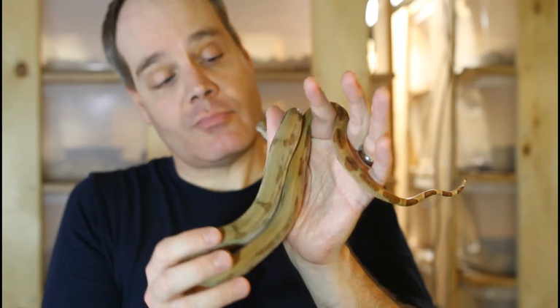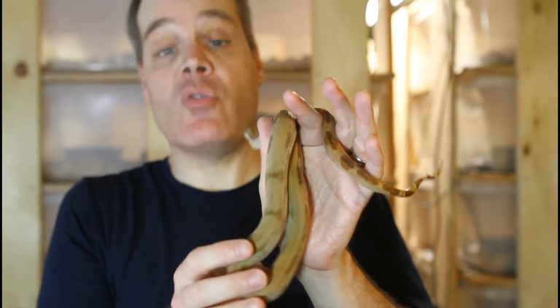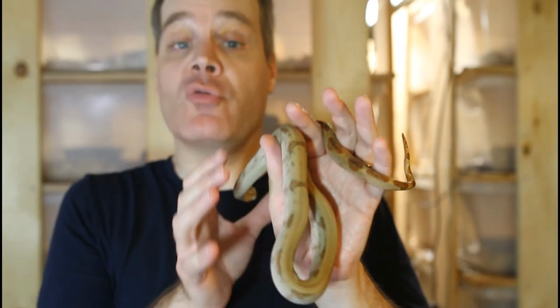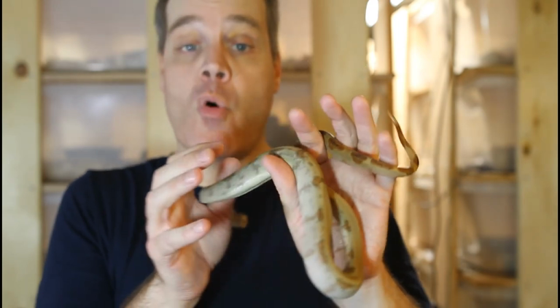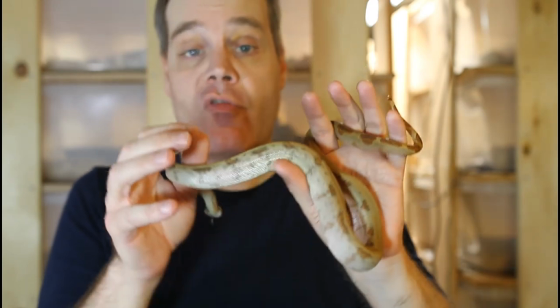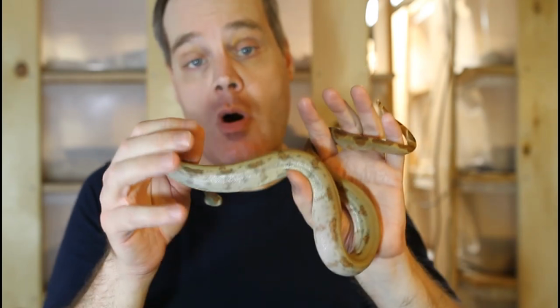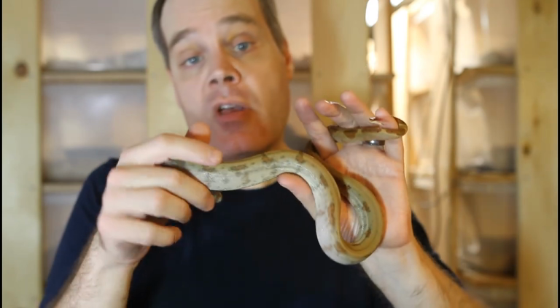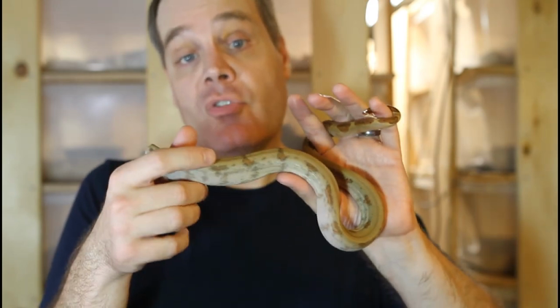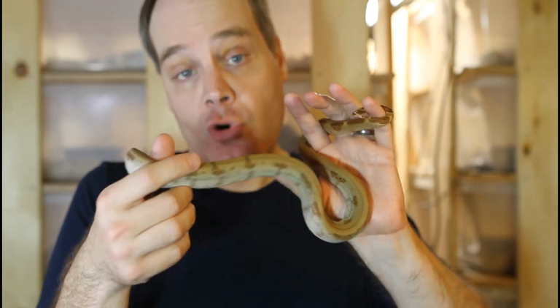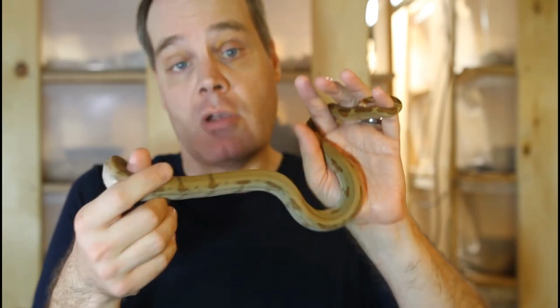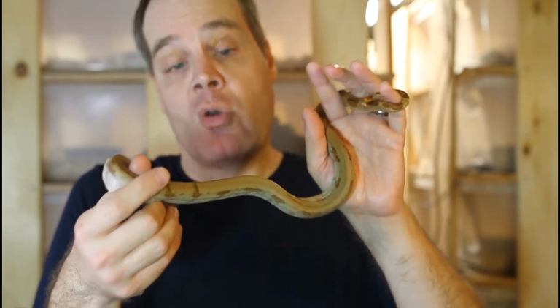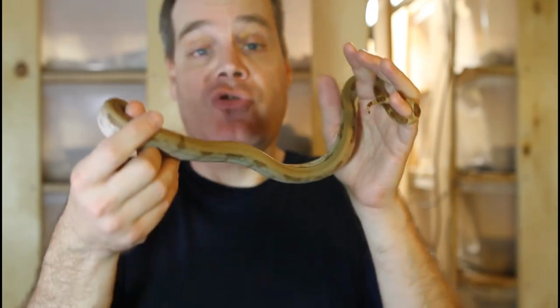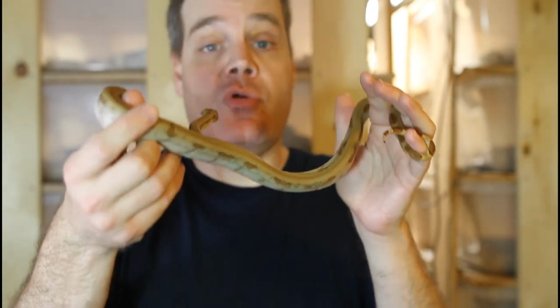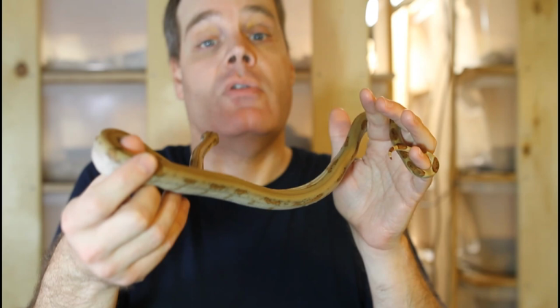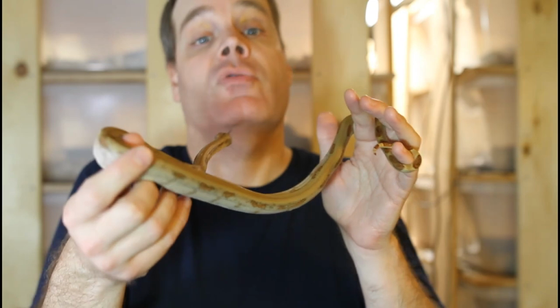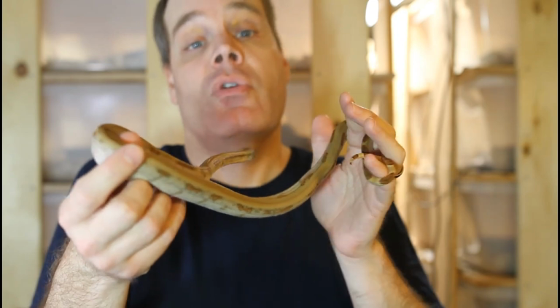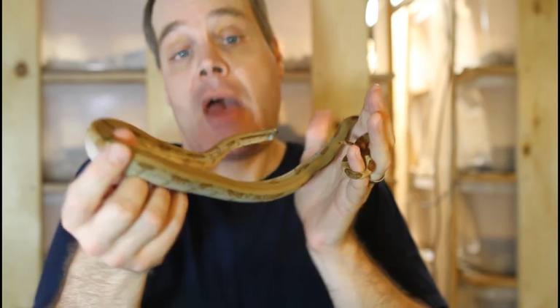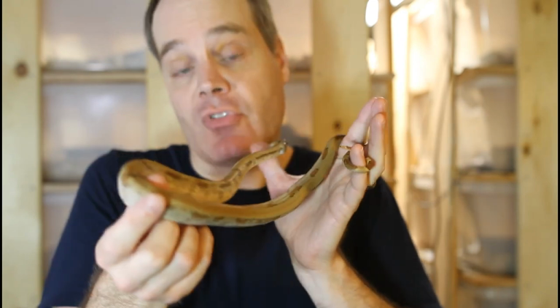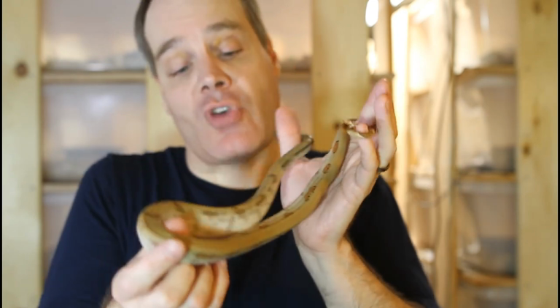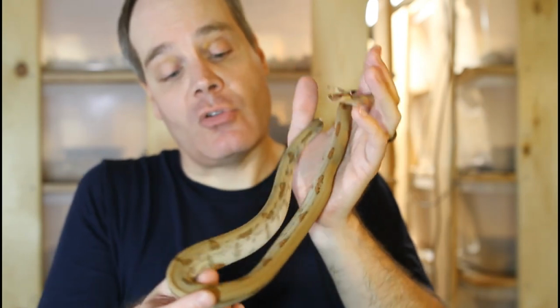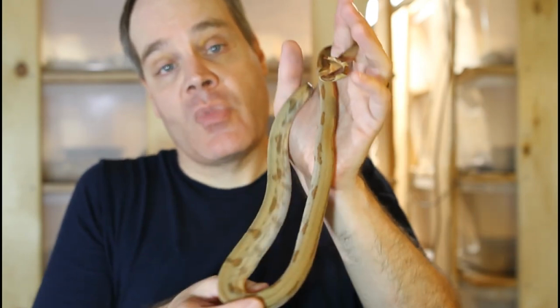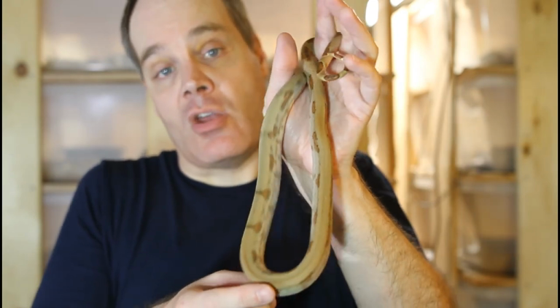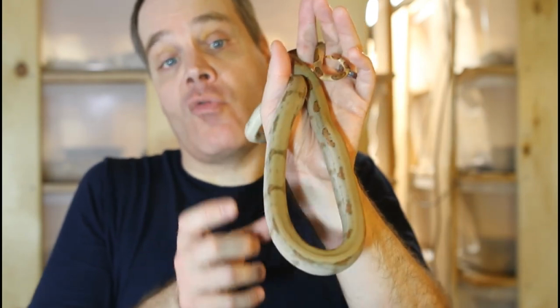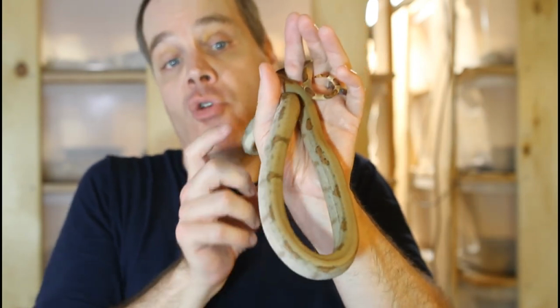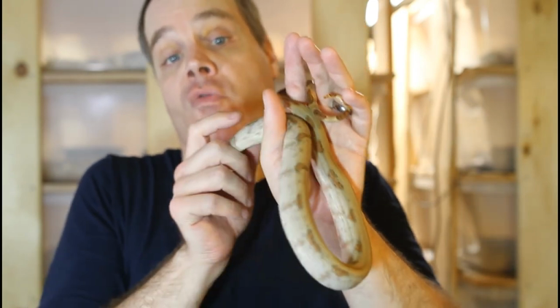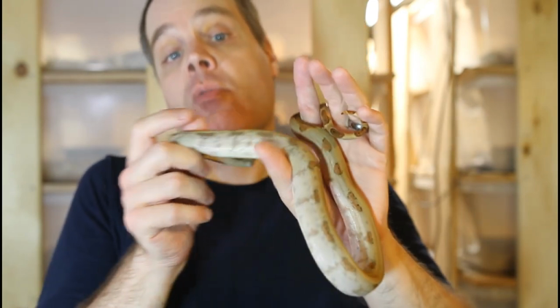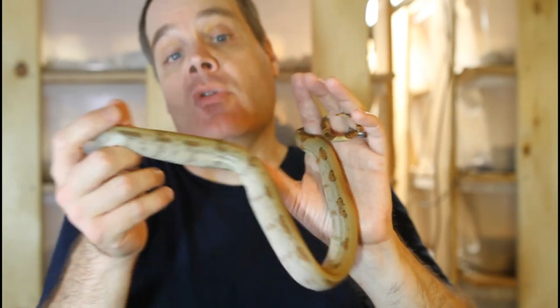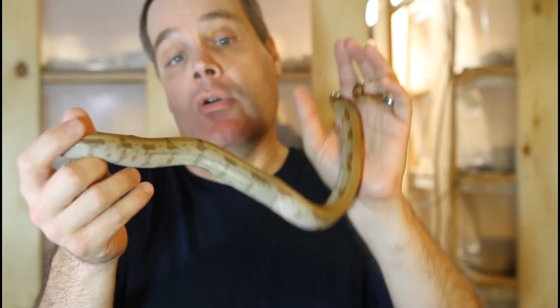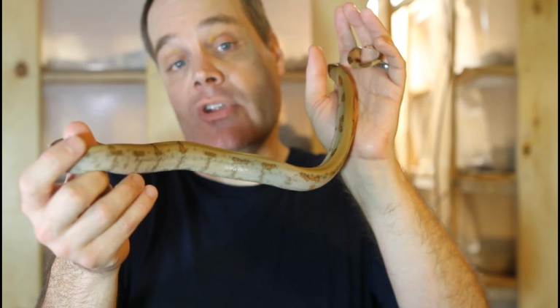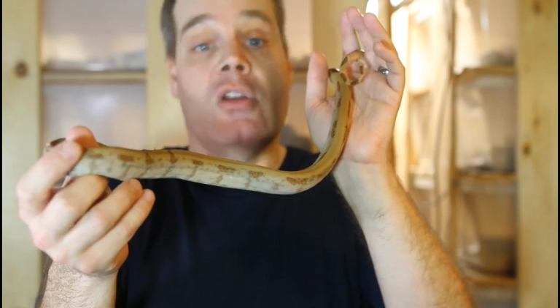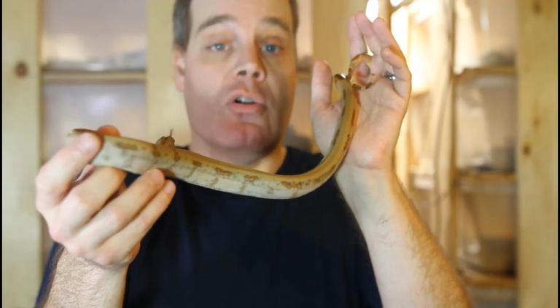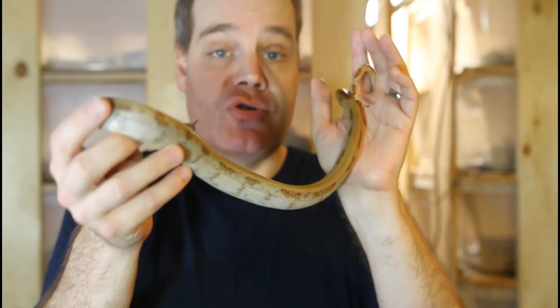There's also a morph of boa called the Sterling, which is similar in appearance — with an absence of saddles and an overall uniform golden, tannish coloration.